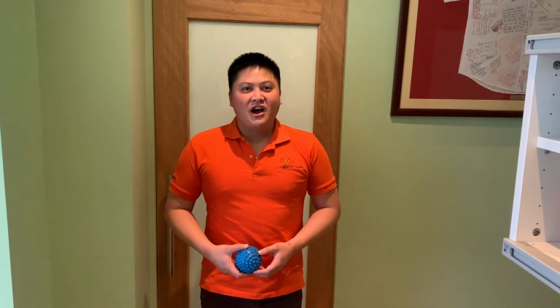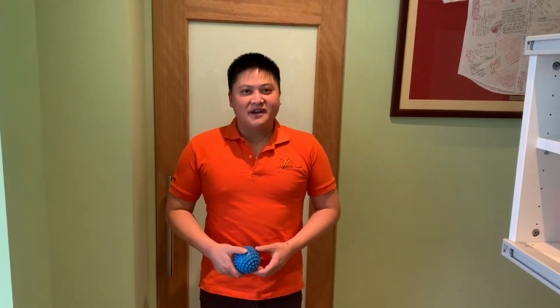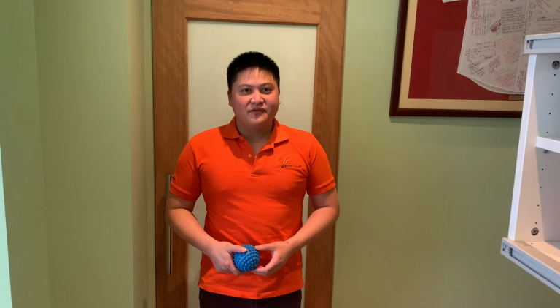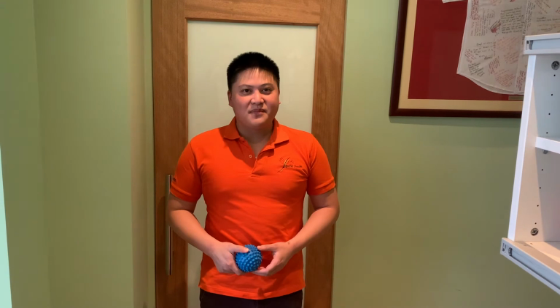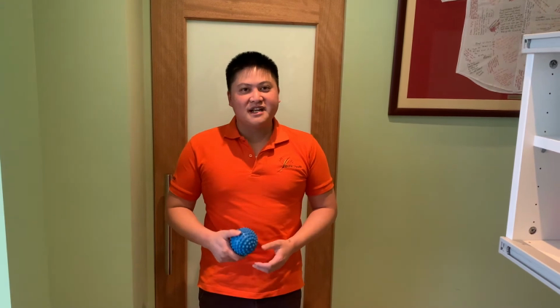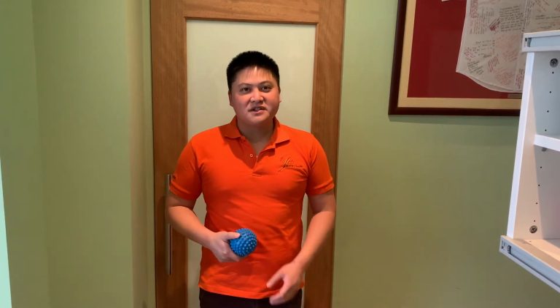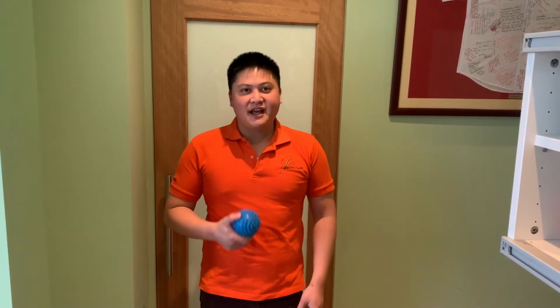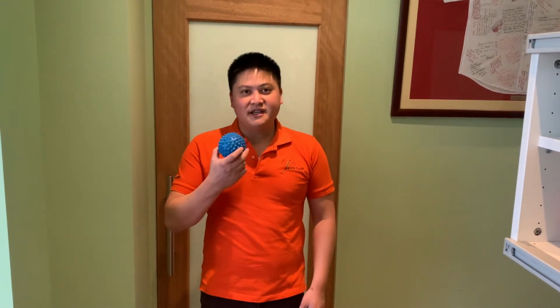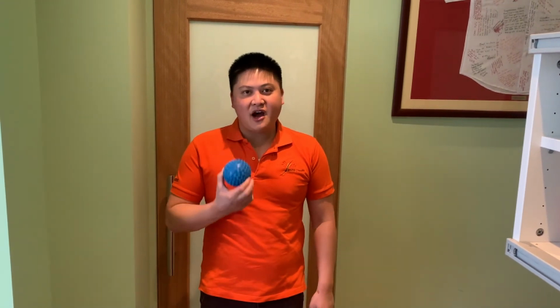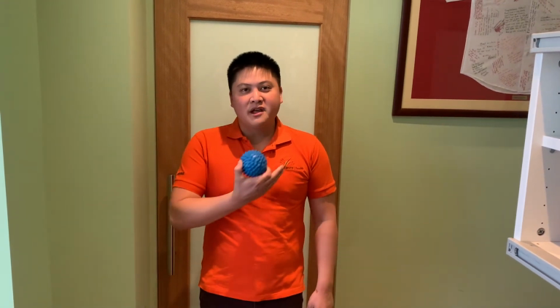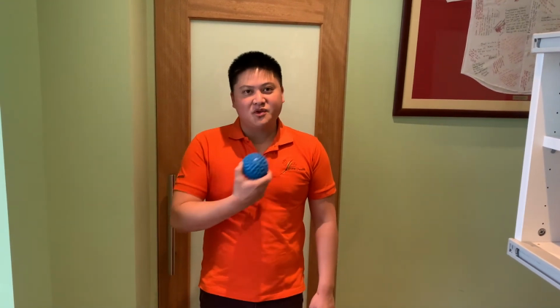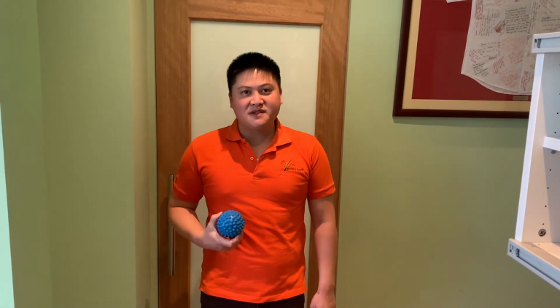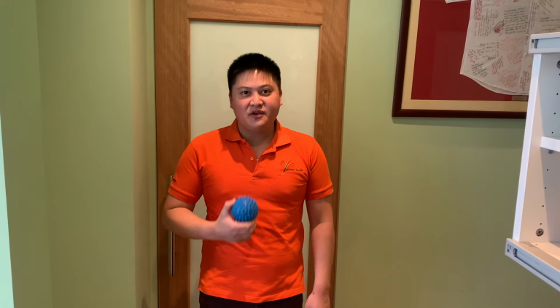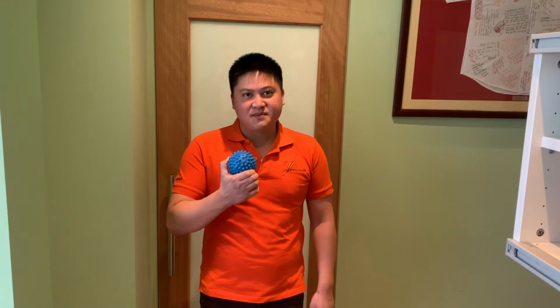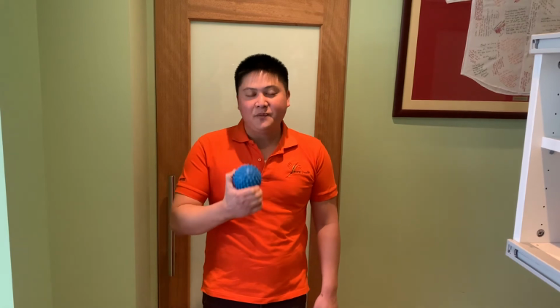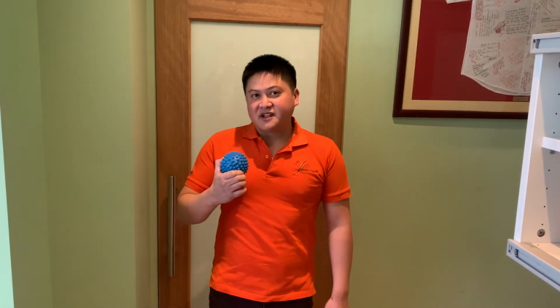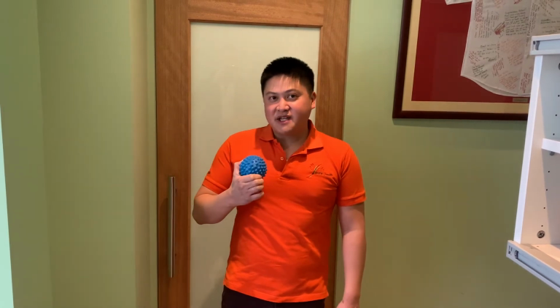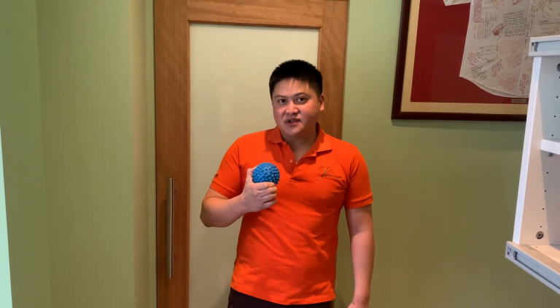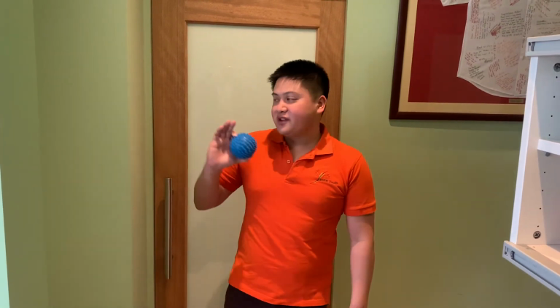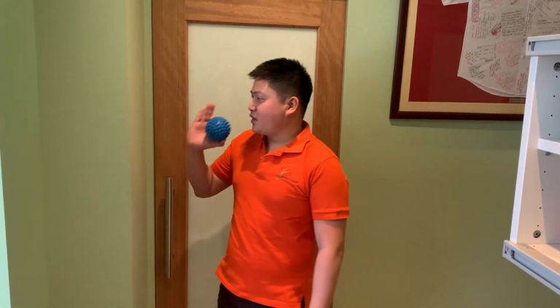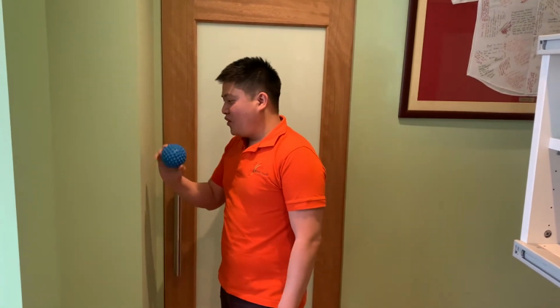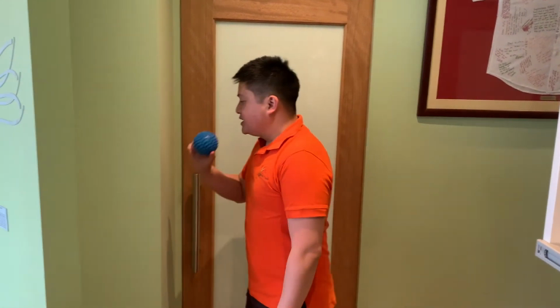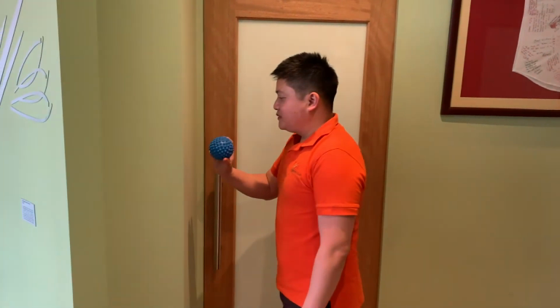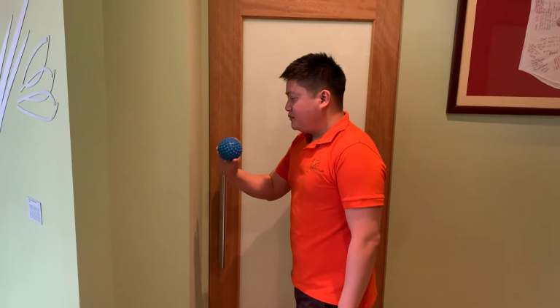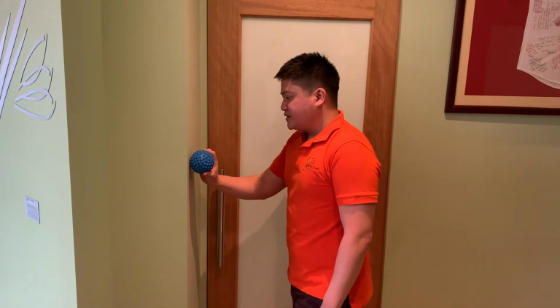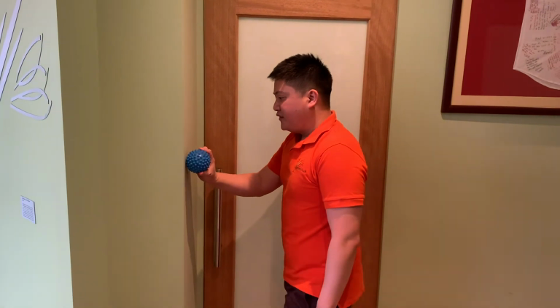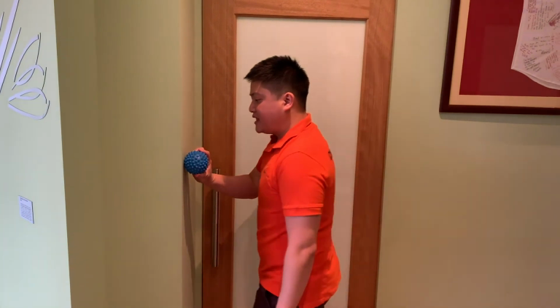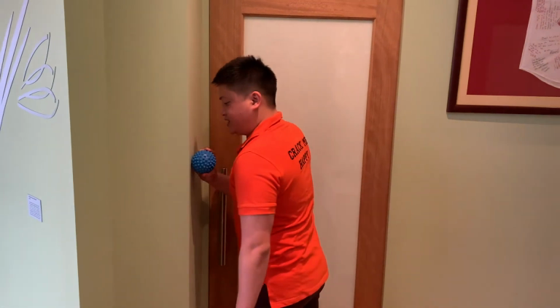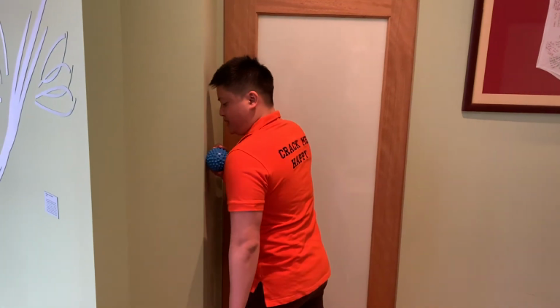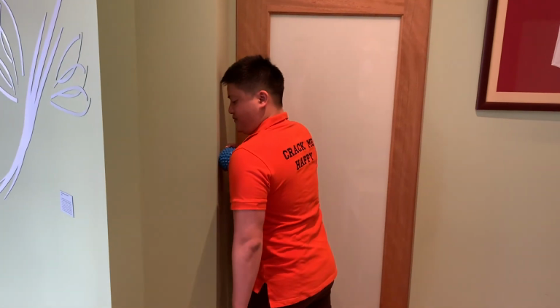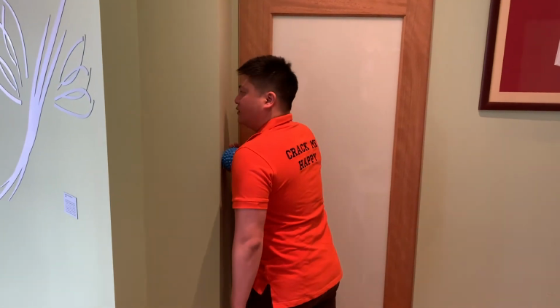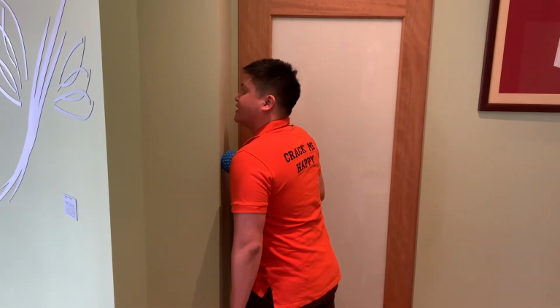Hi everyone, it's Phil here from Tampura and today we're going to look at how to release our chest or pec muscles using the spiker ball. There are two ways we can do this but both of them require a wall. Make sure you place the ball onto the wall first and then bring your chest up like so. Look straight ahead.